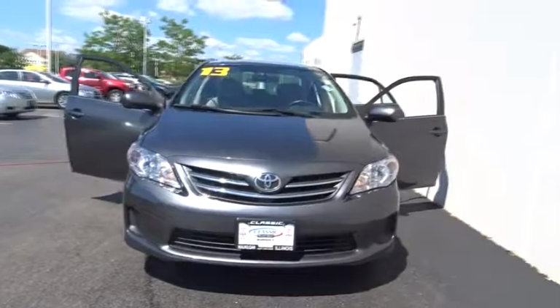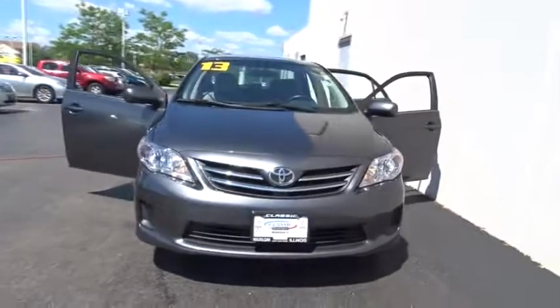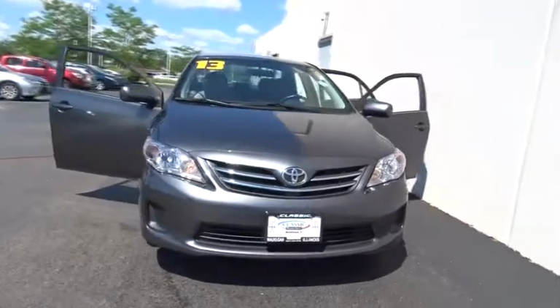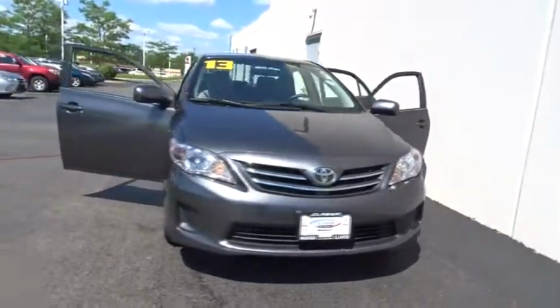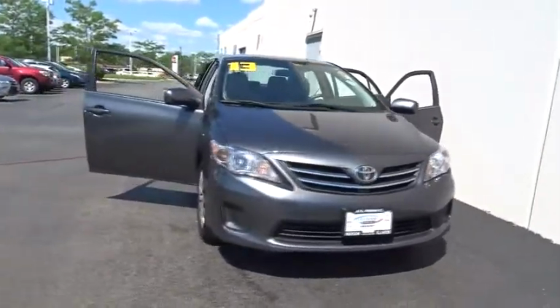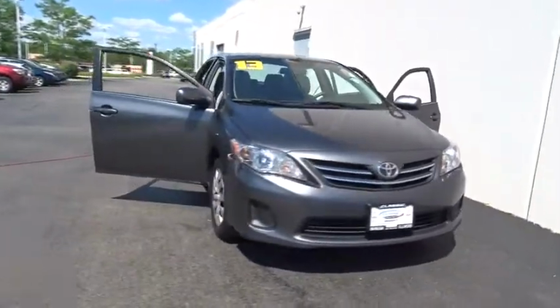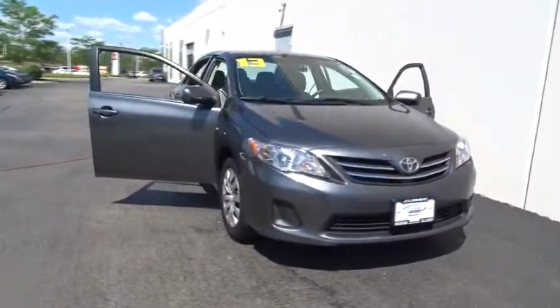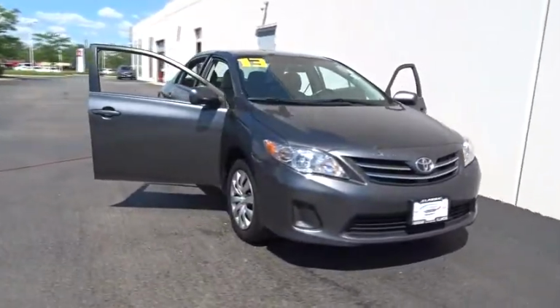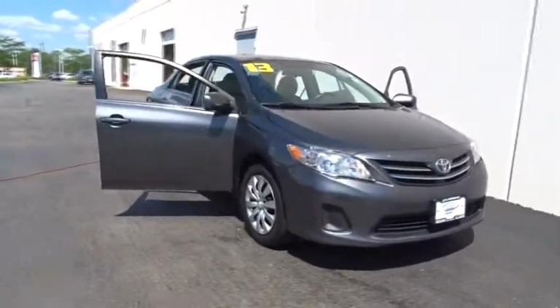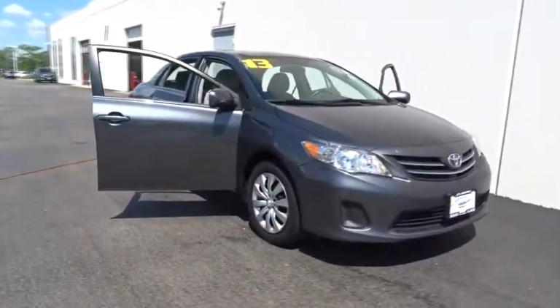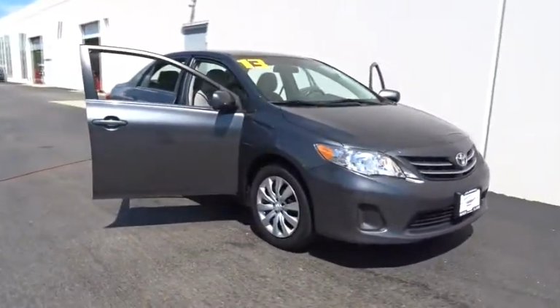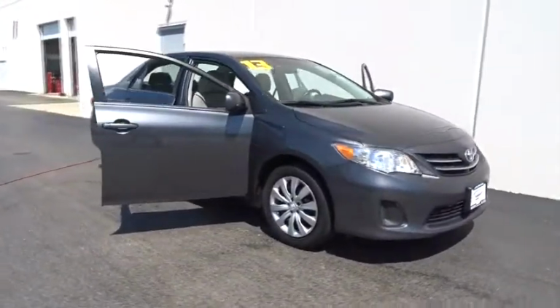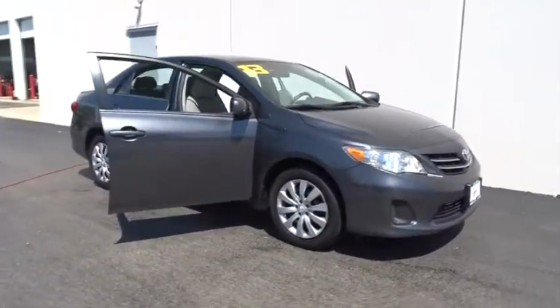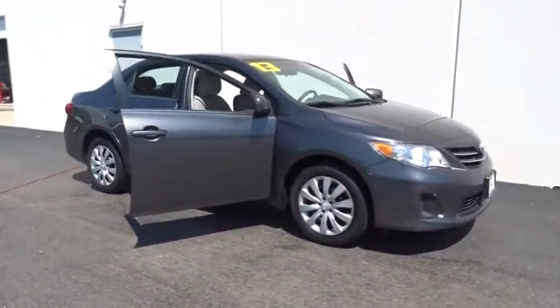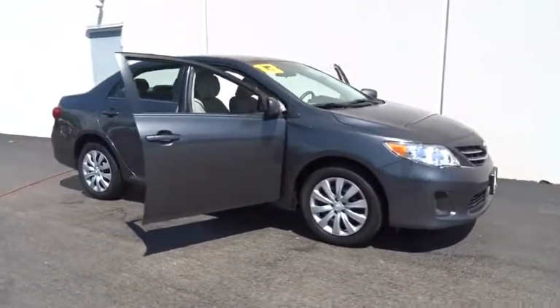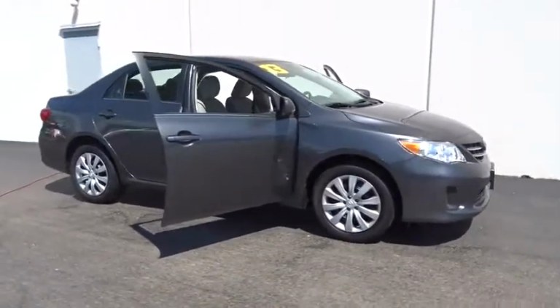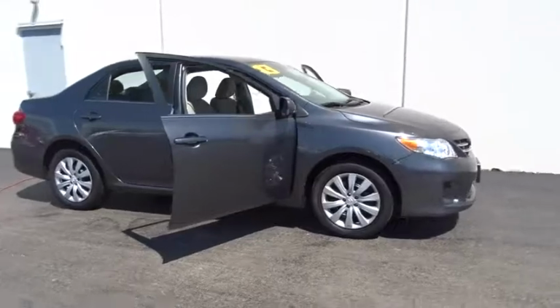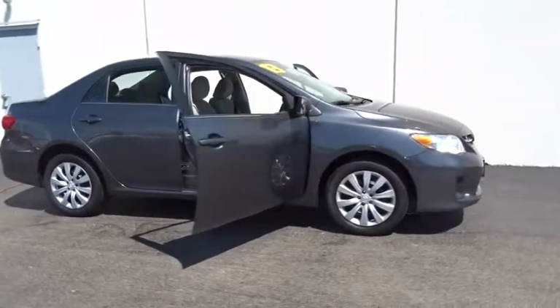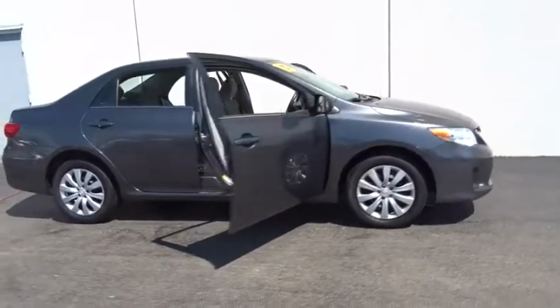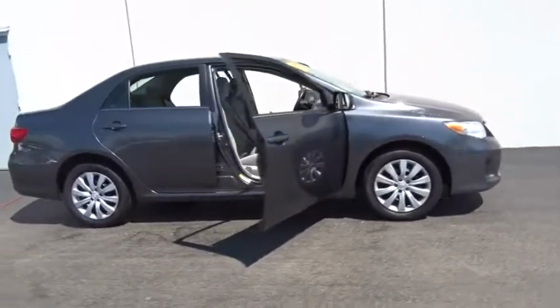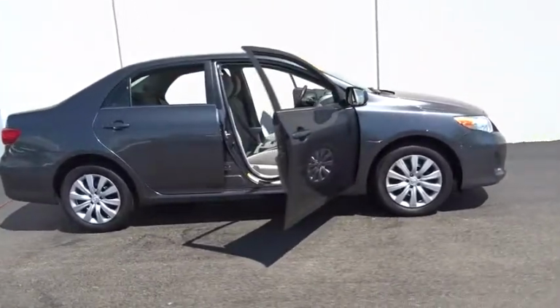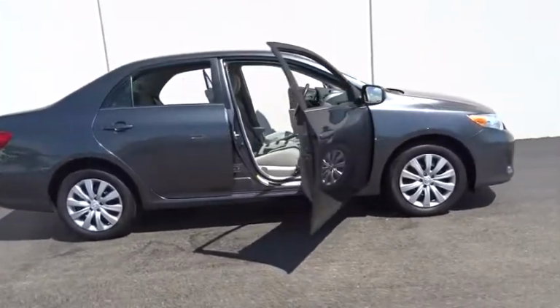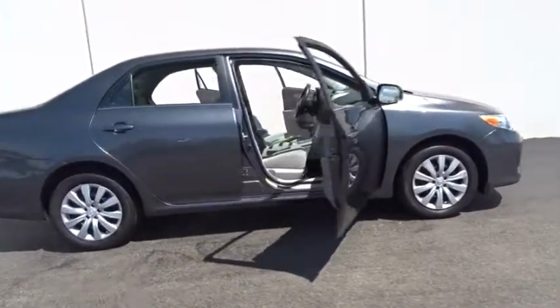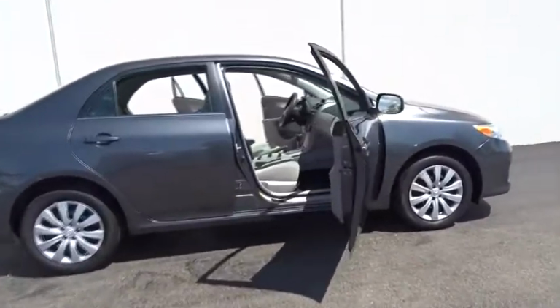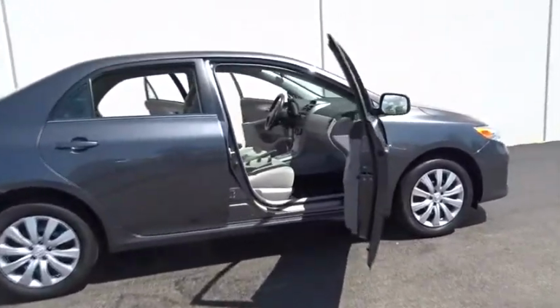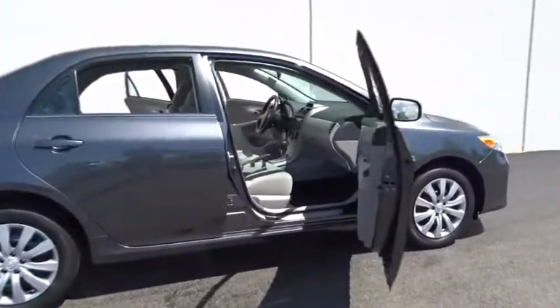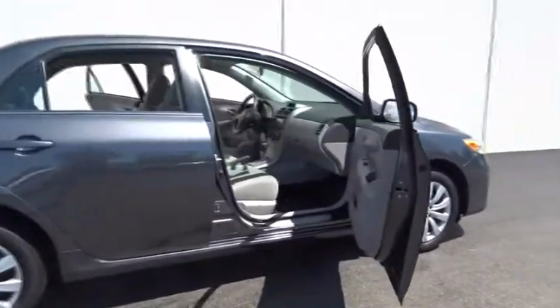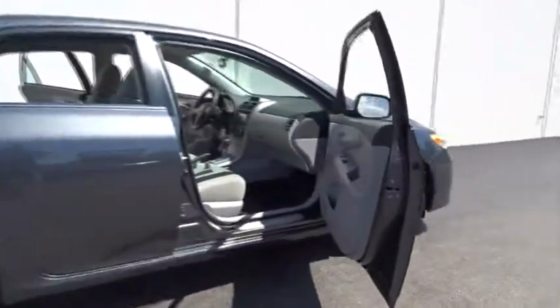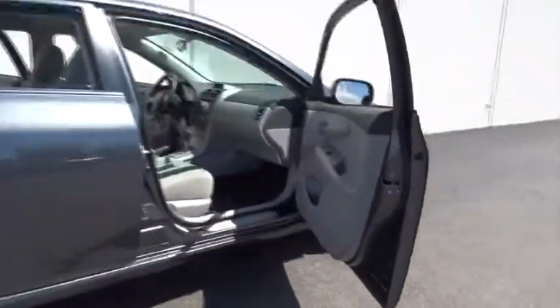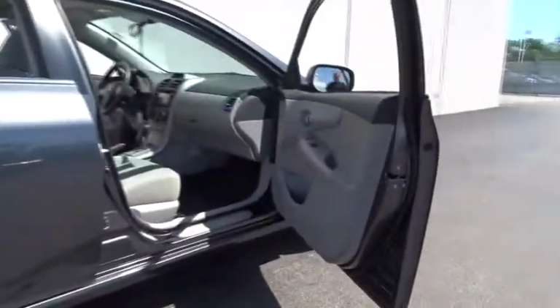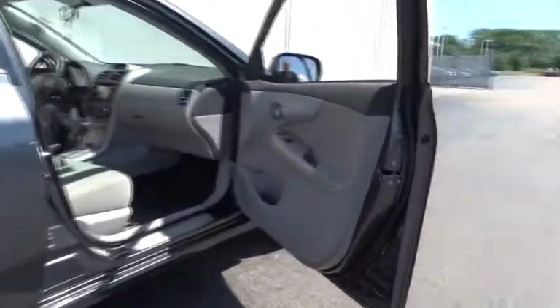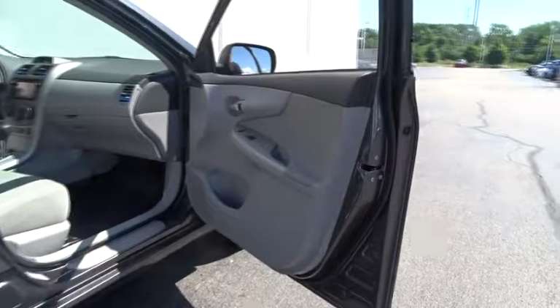The 2013 Toyota Corolla. The Corolla is still a great option for those who want dependability, comfort, and value. This vehicle has less than 40,000 miles.